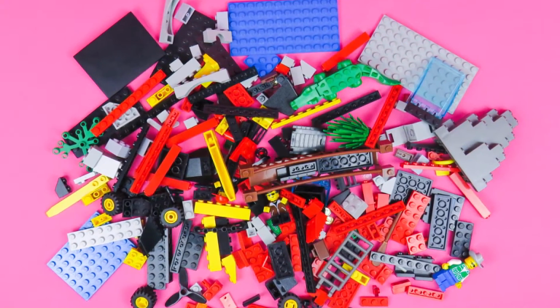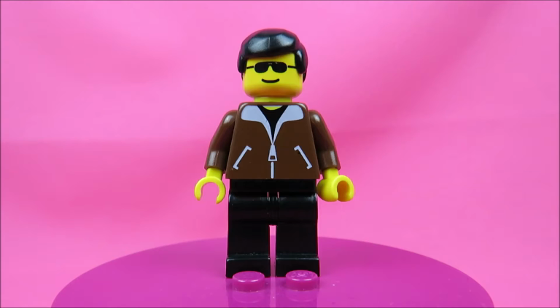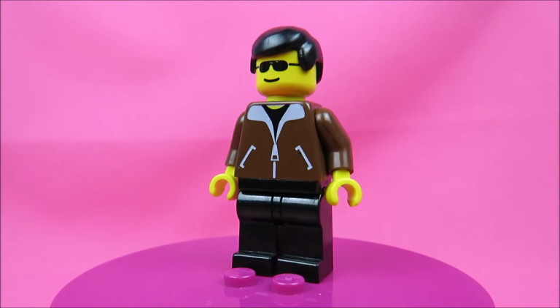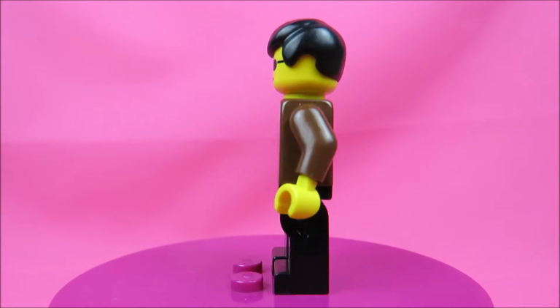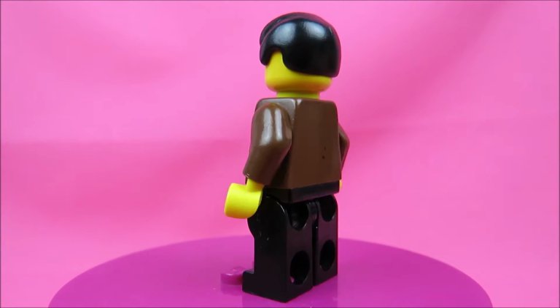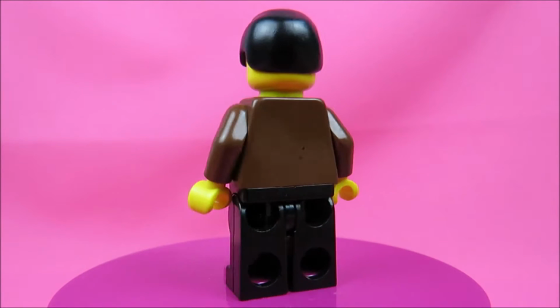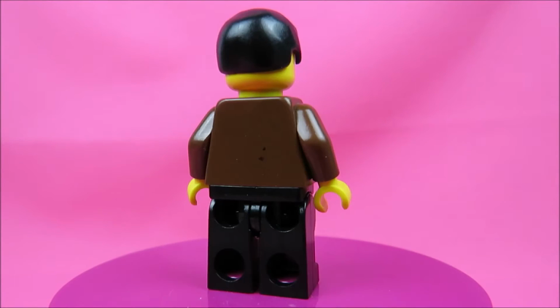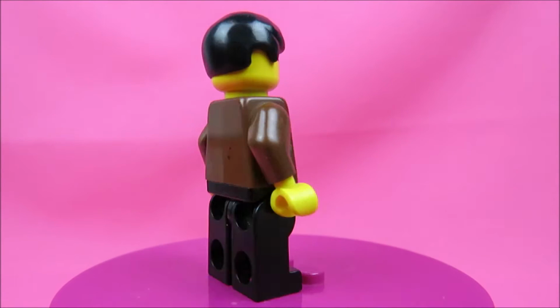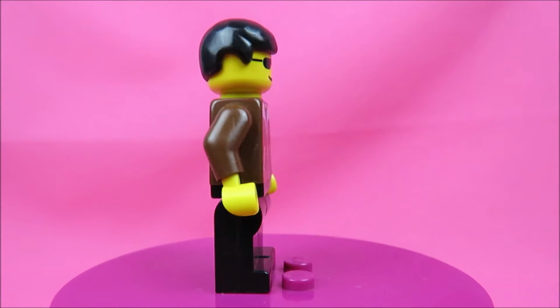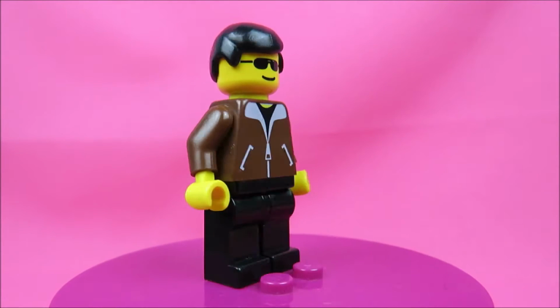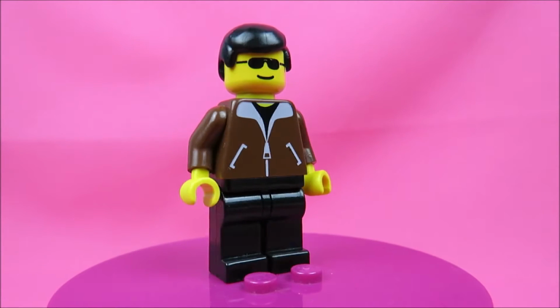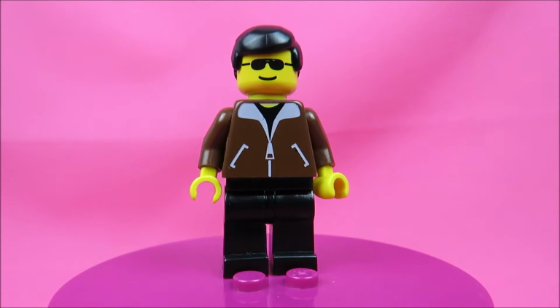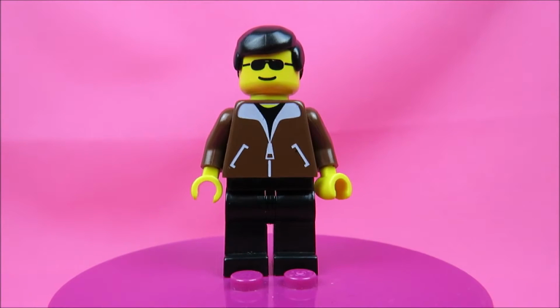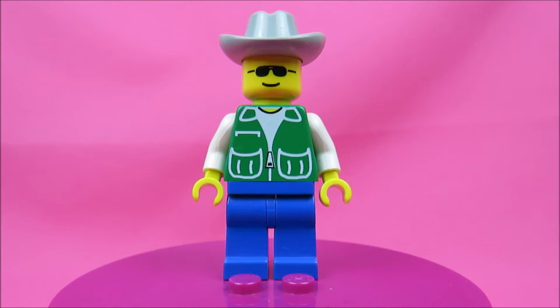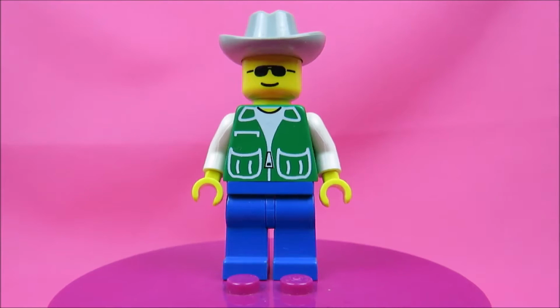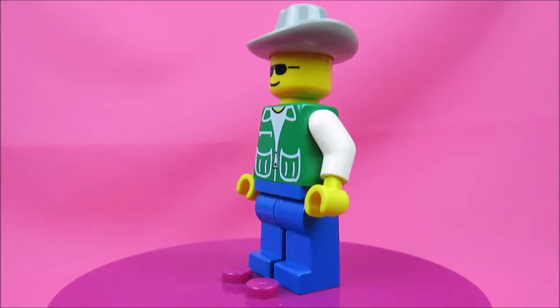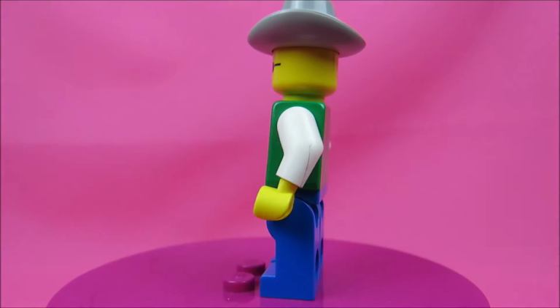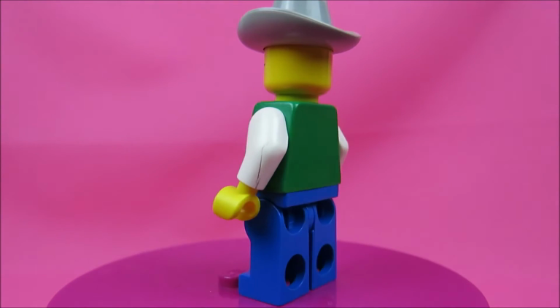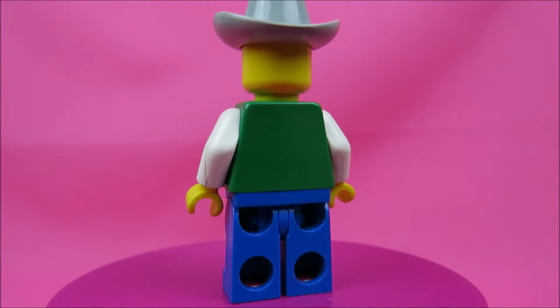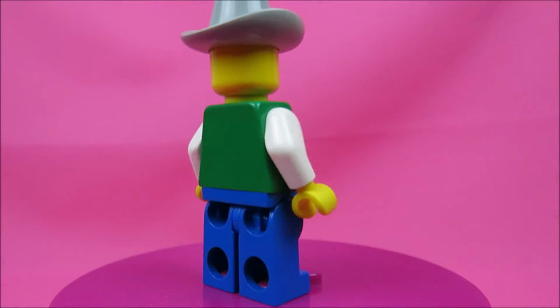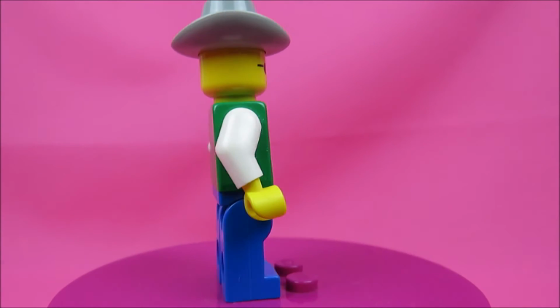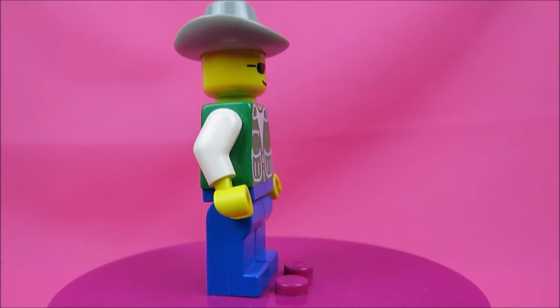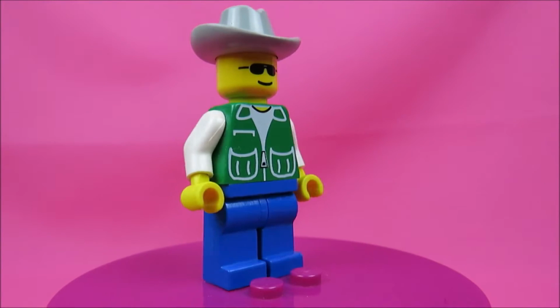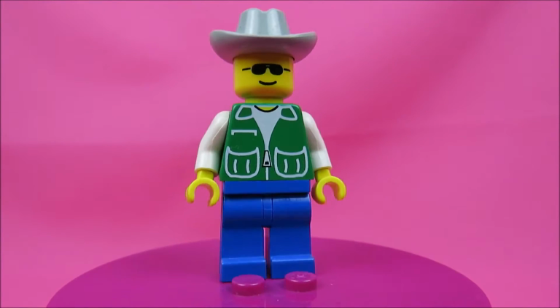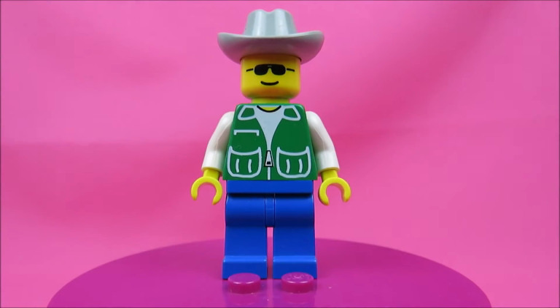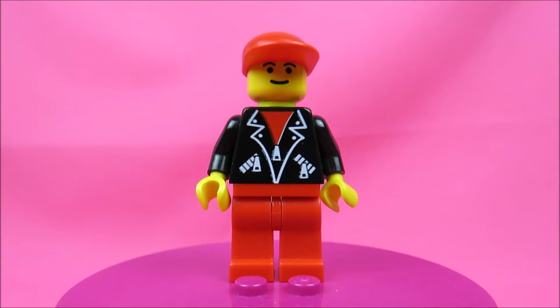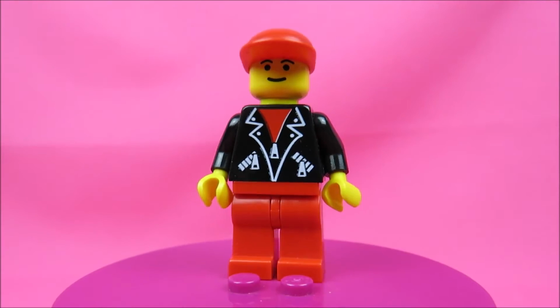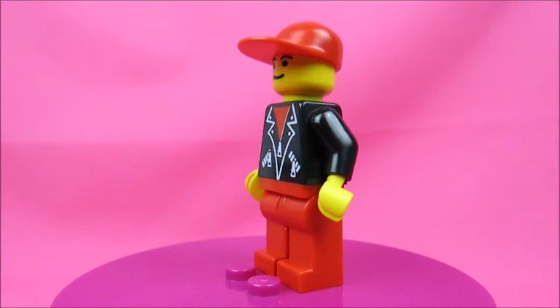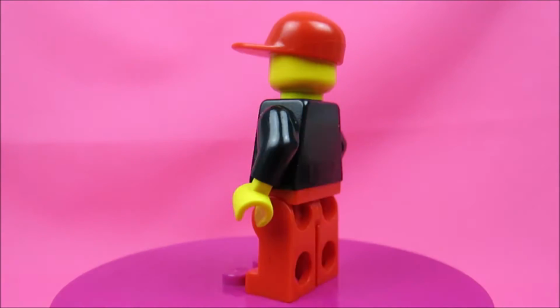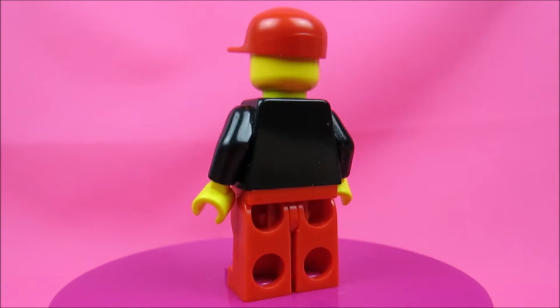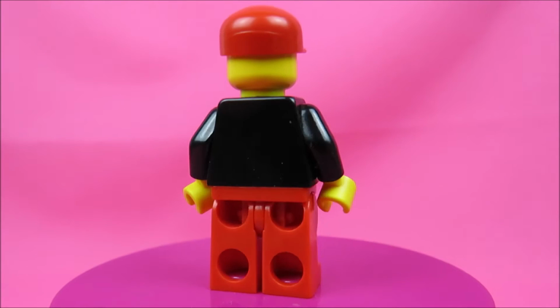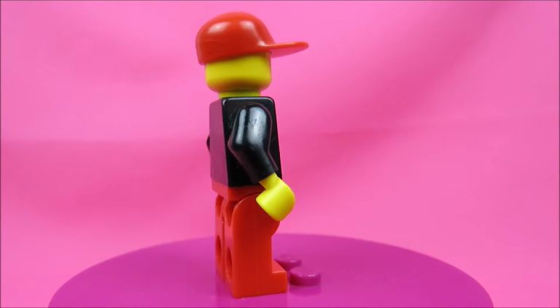We have three minifigures. Here's a pilot with a brown vegan leather jacket, a guy with a cowboy head, and a guy with a biker jacket.